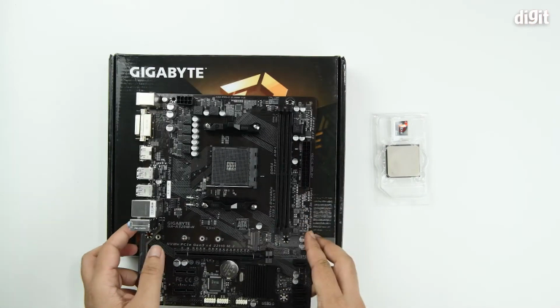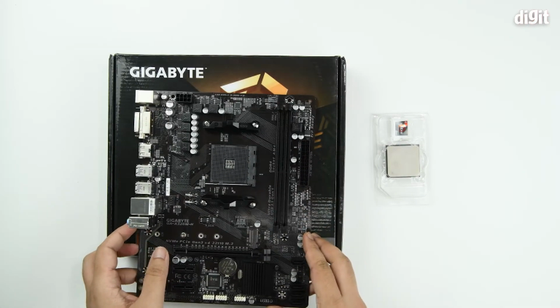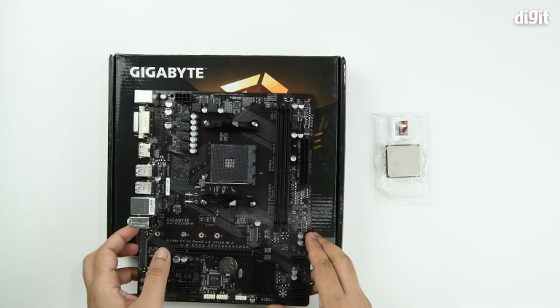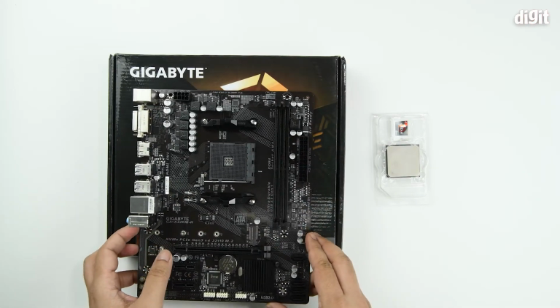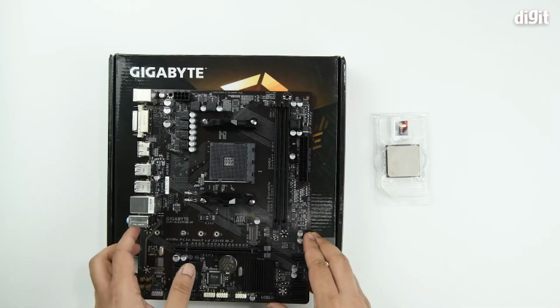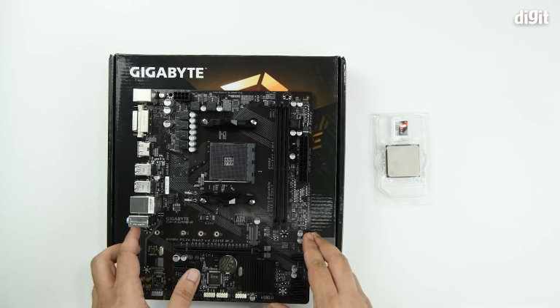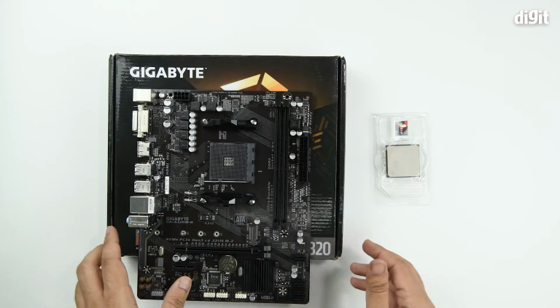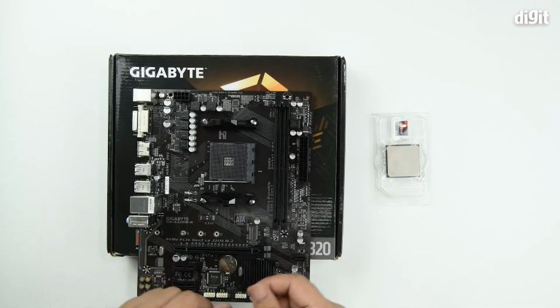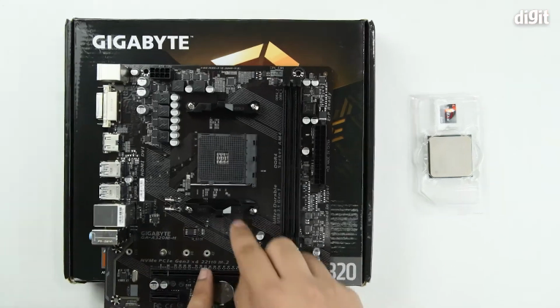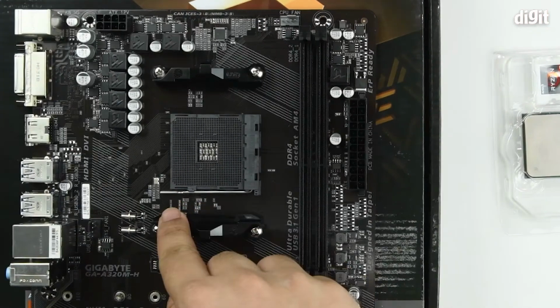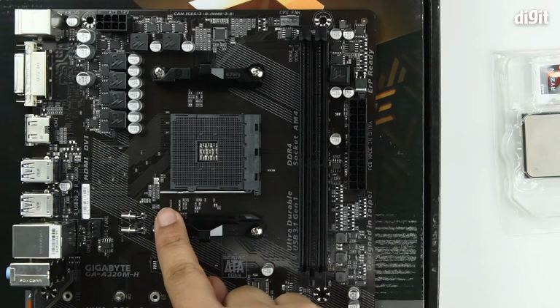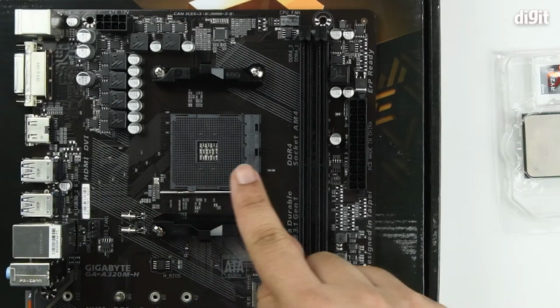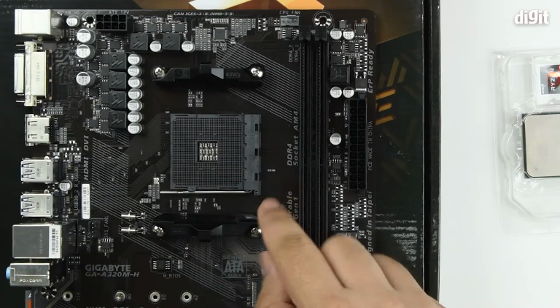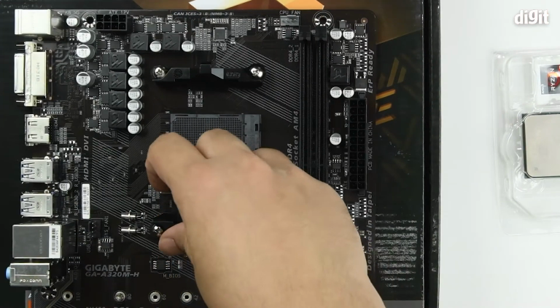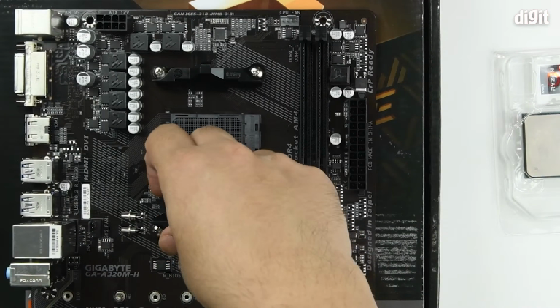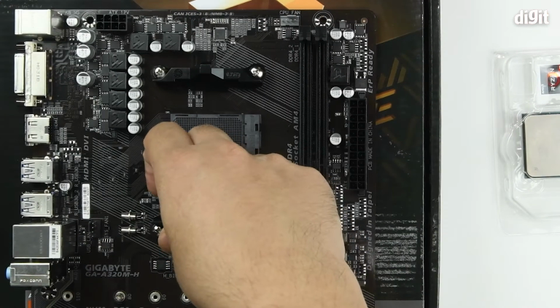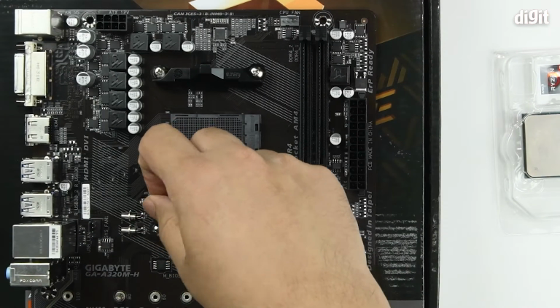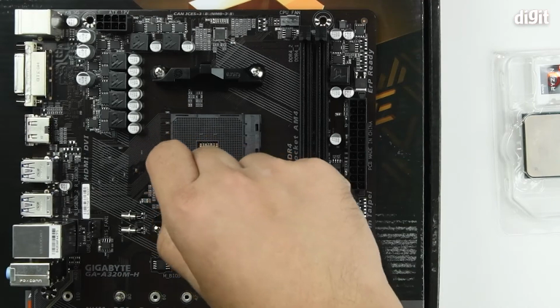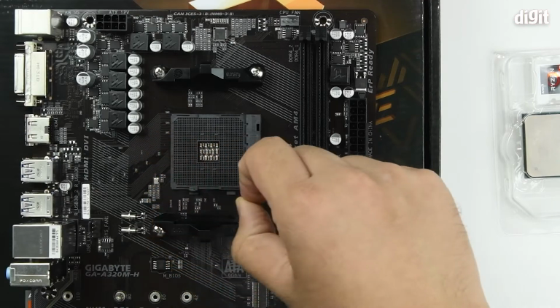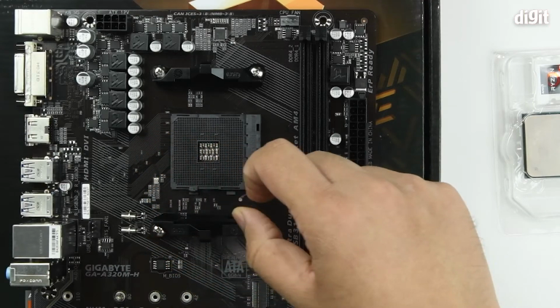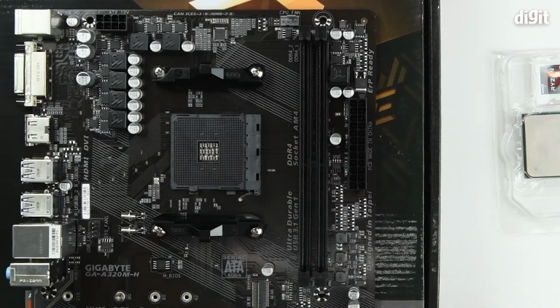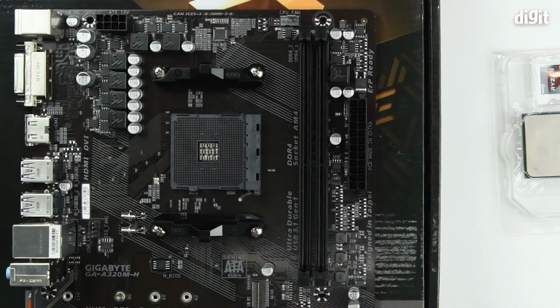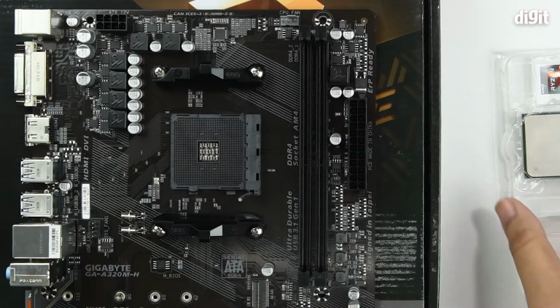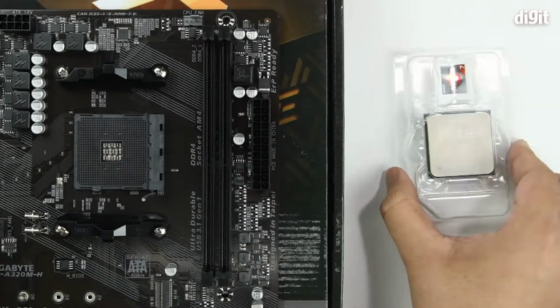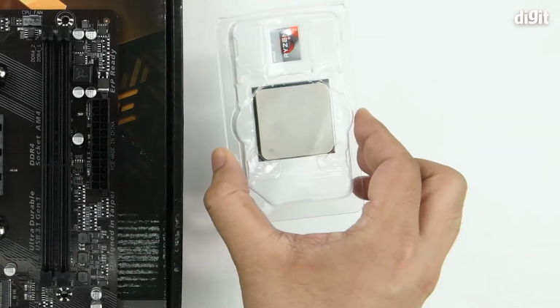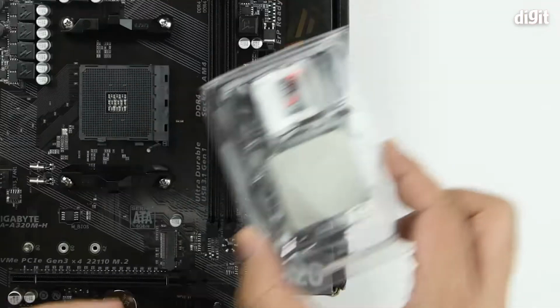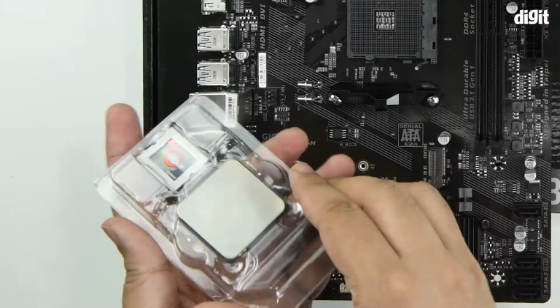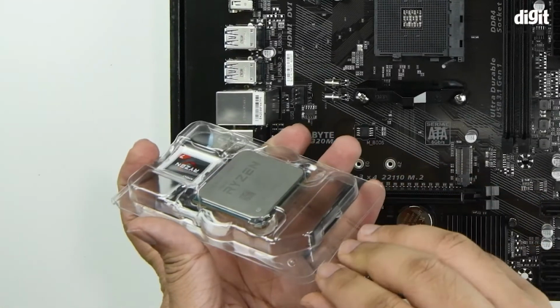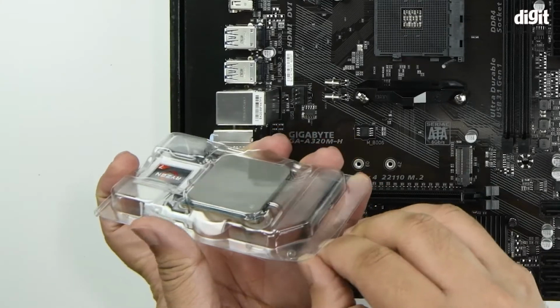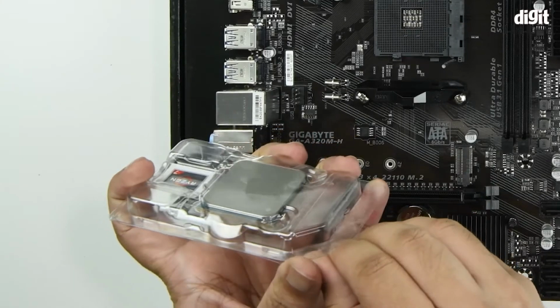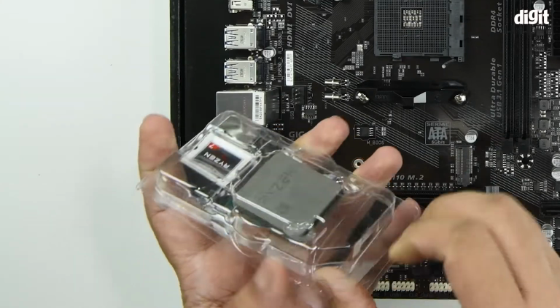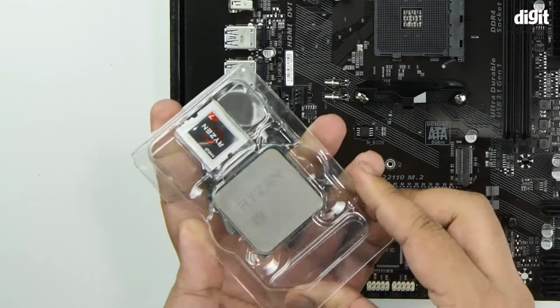To start the installation process, first you need to pull the latch and bring it upright. Once you do that, take the processor and extract it from the packaging.